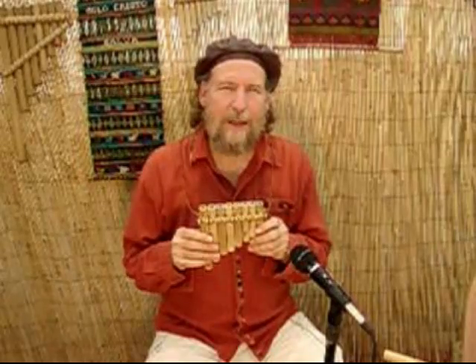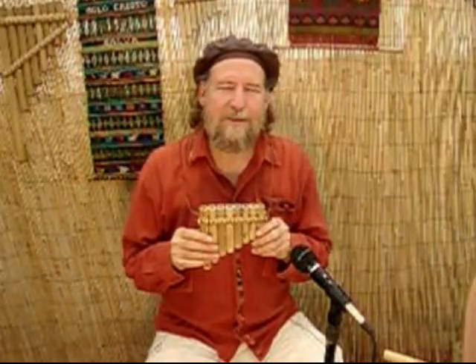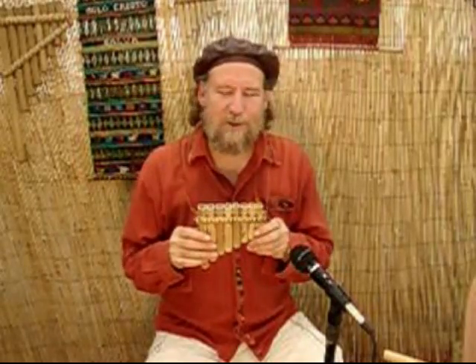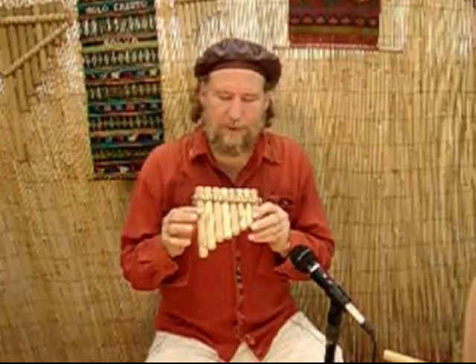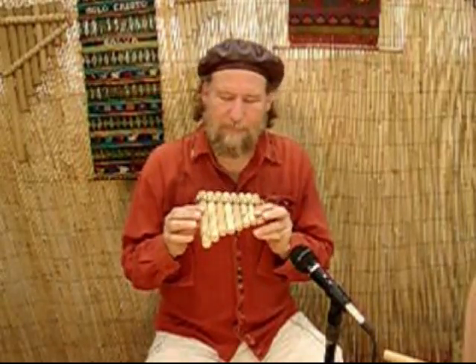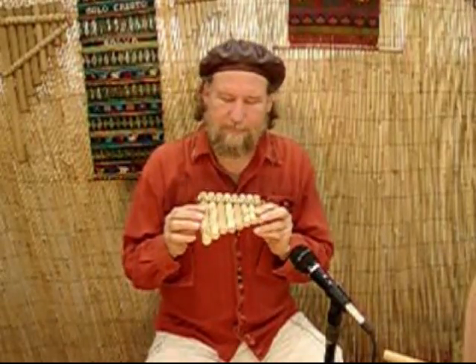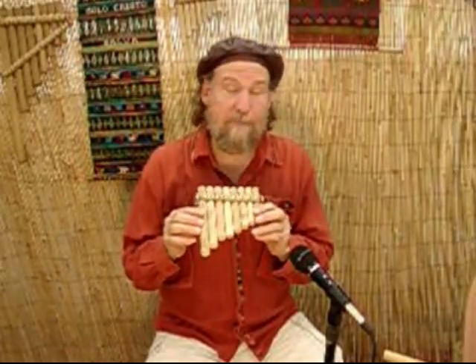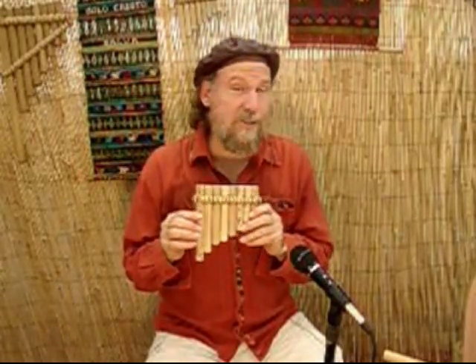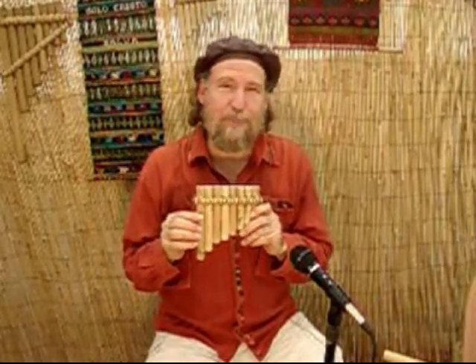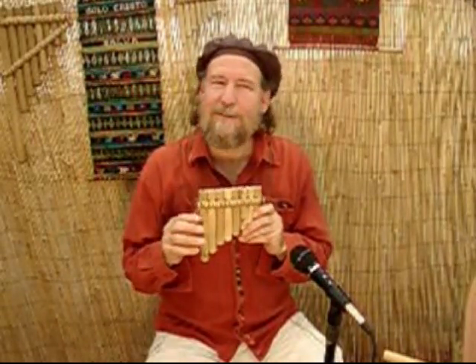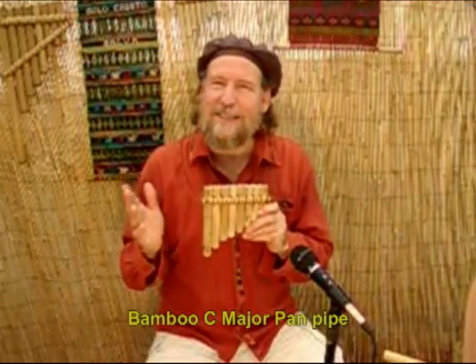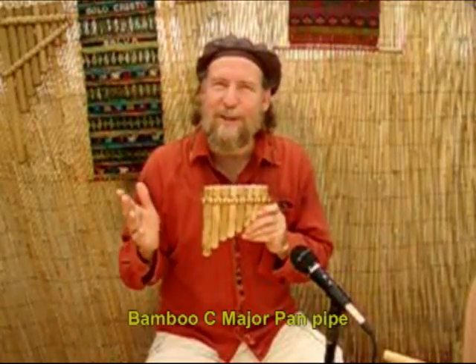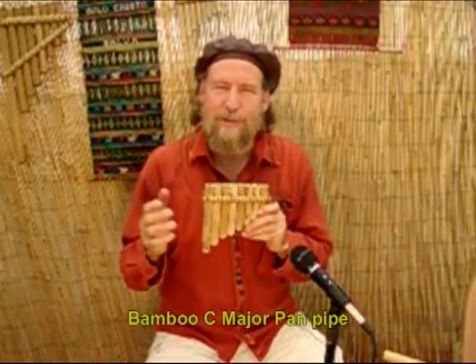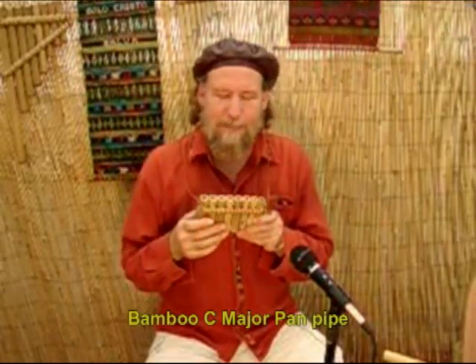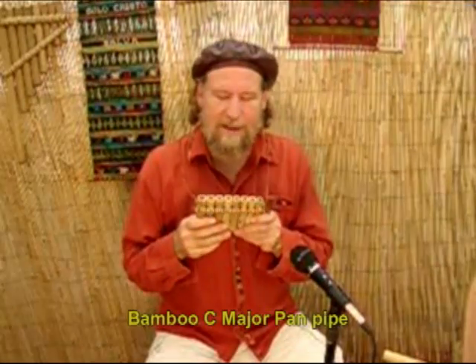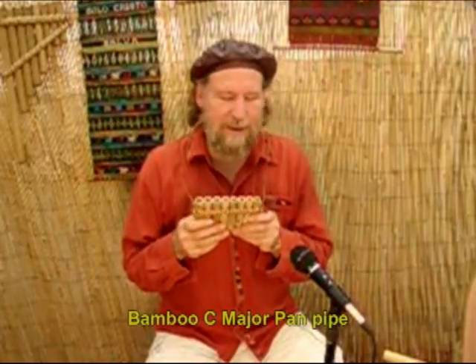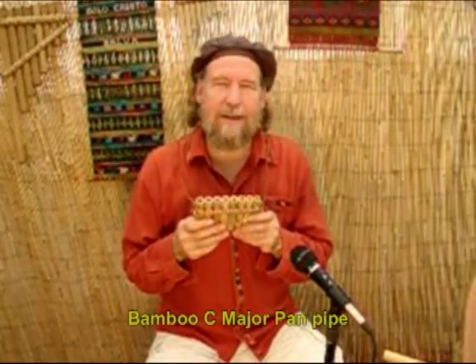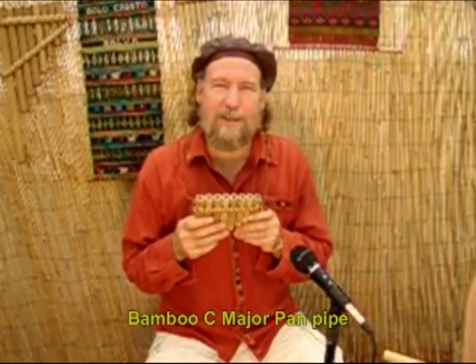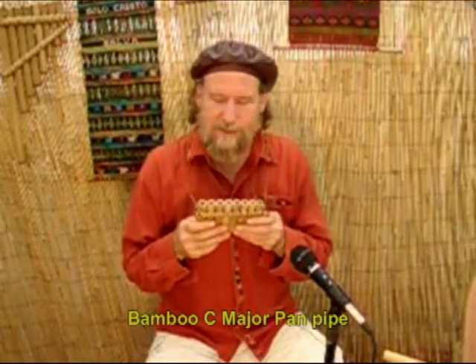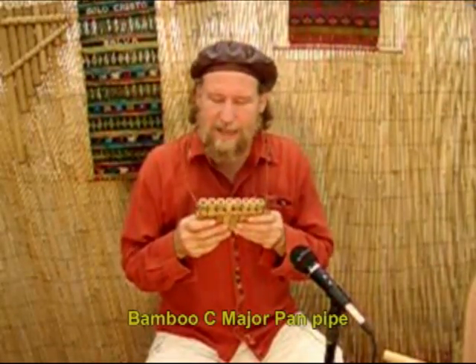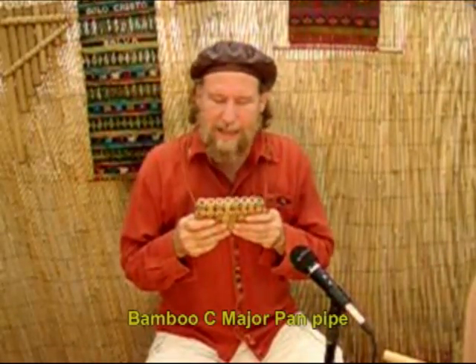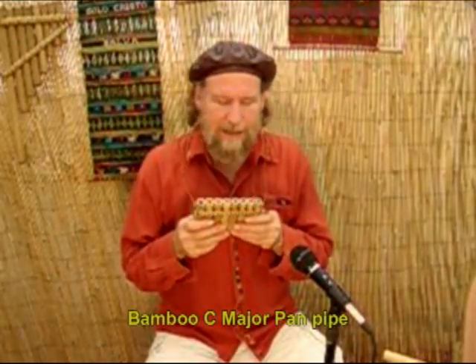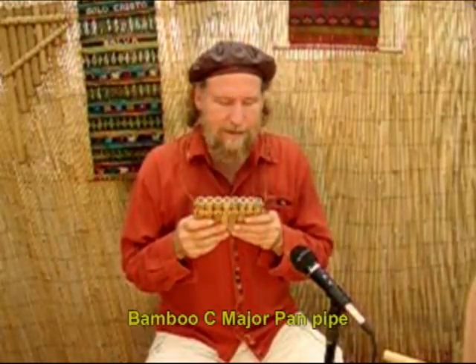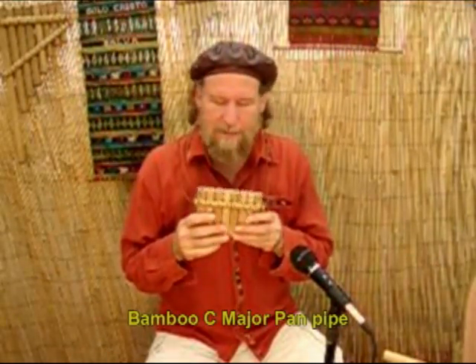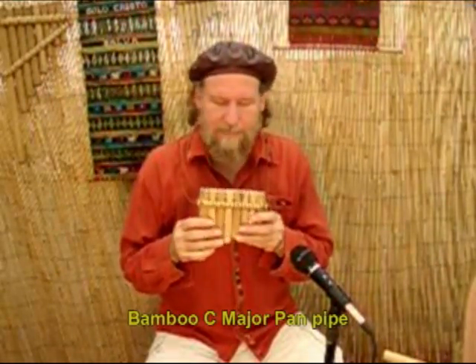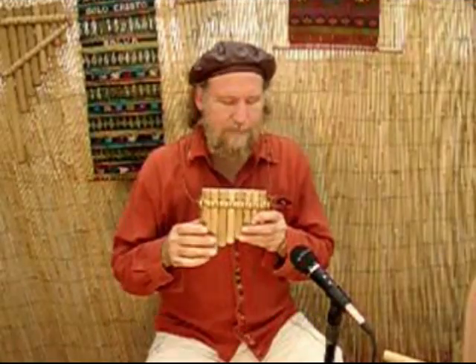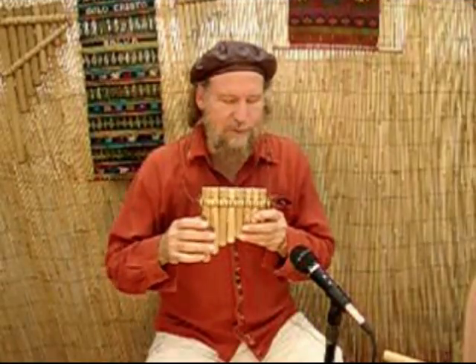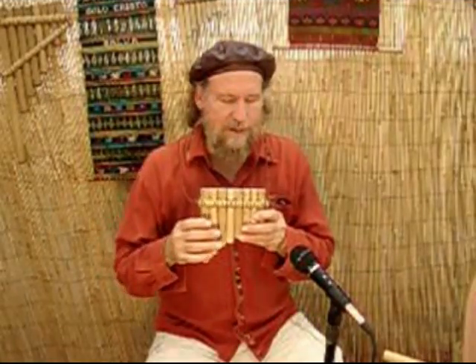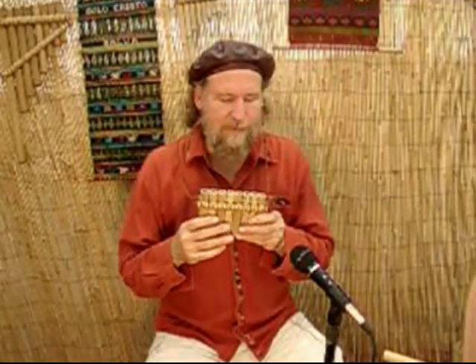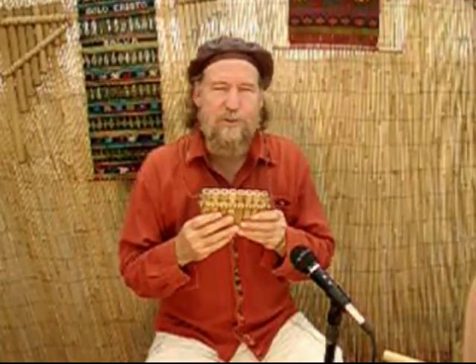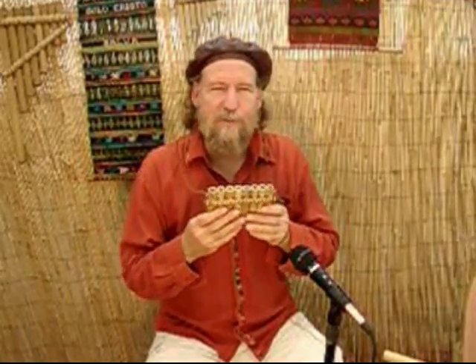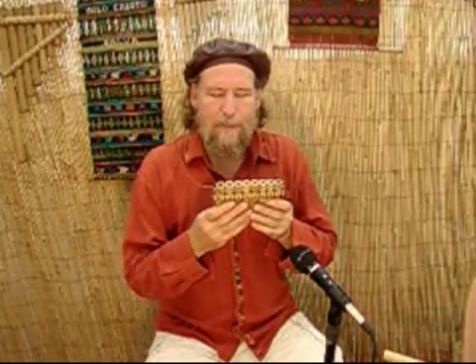This is a cool little pan pipe, very simple, C major, made by Lejos, and I'm happy to give it a toot for you.